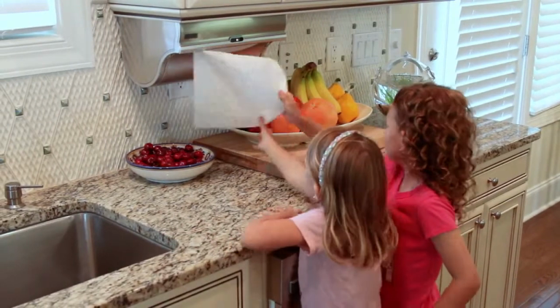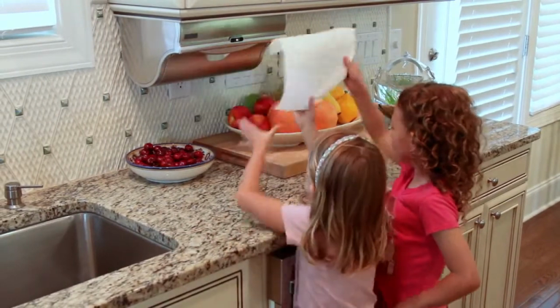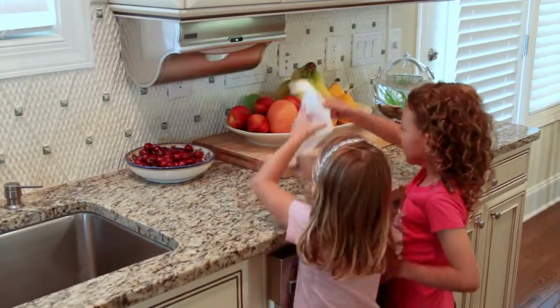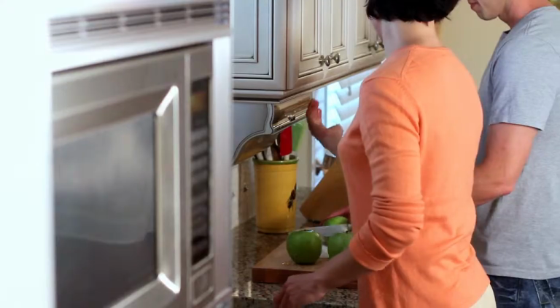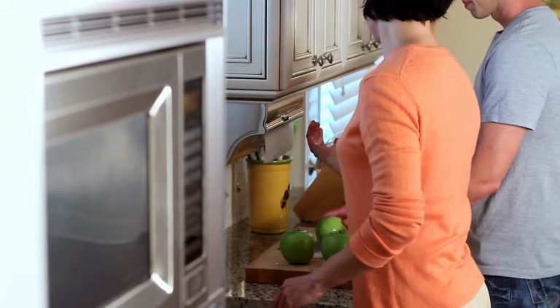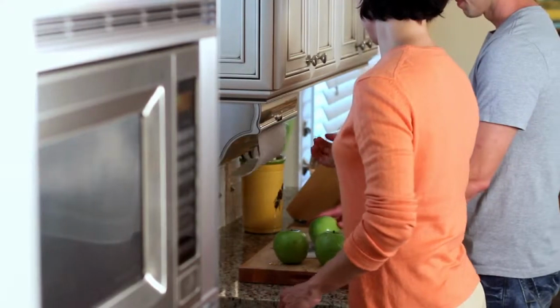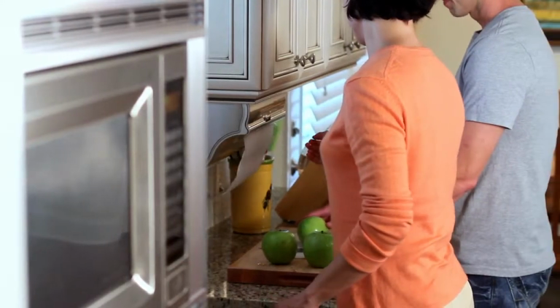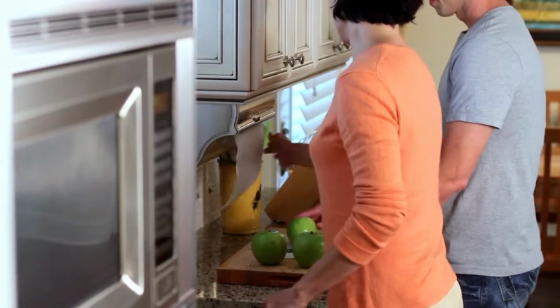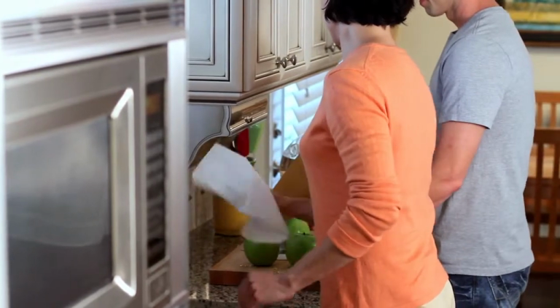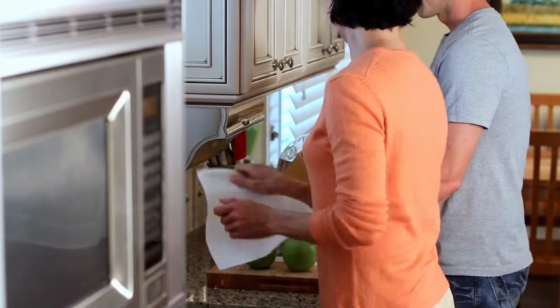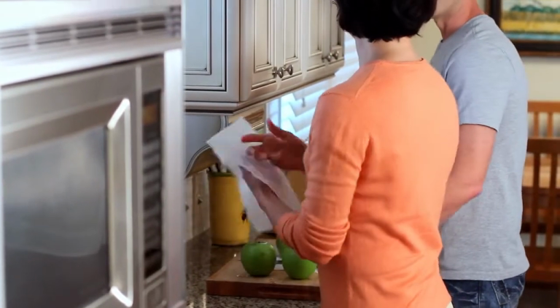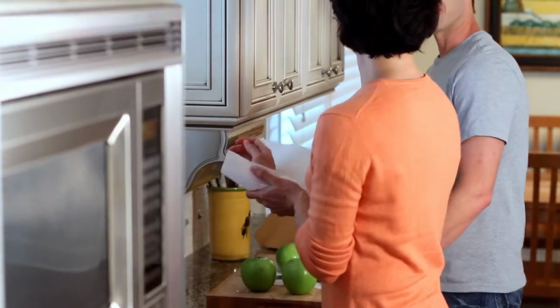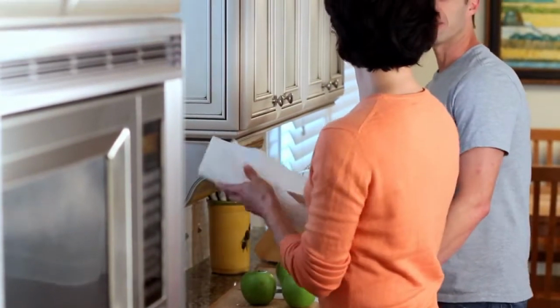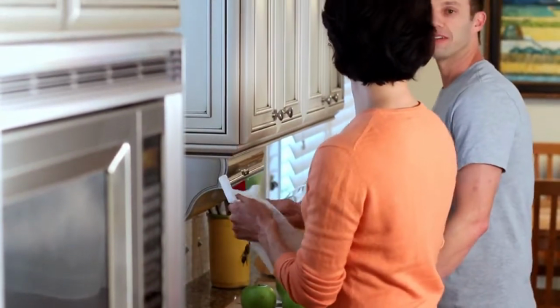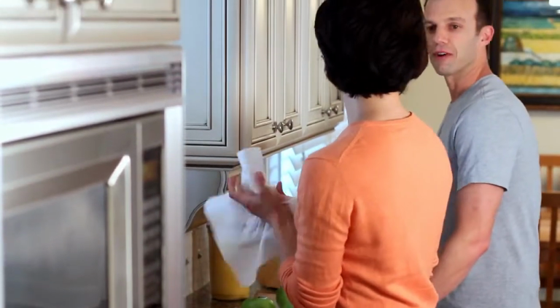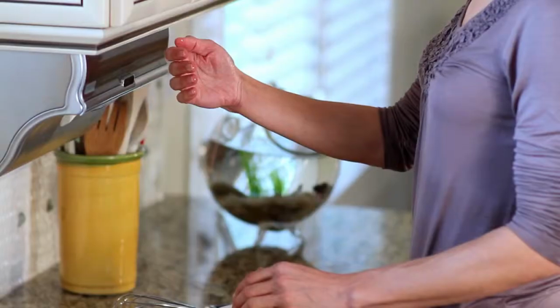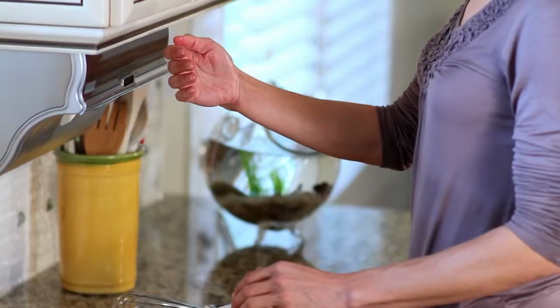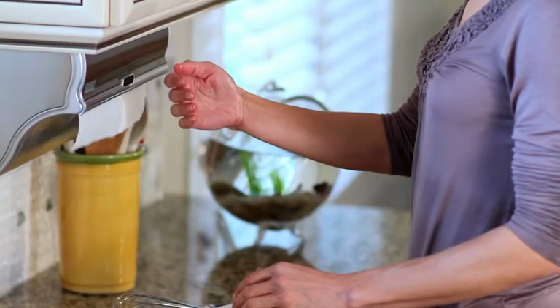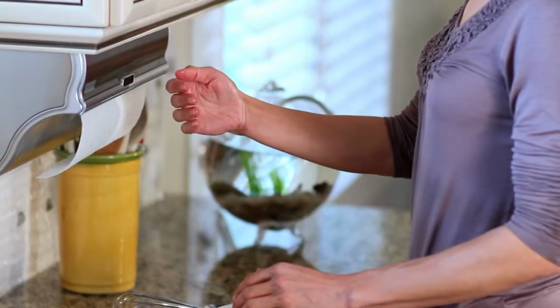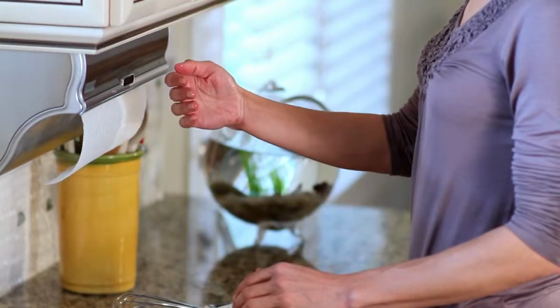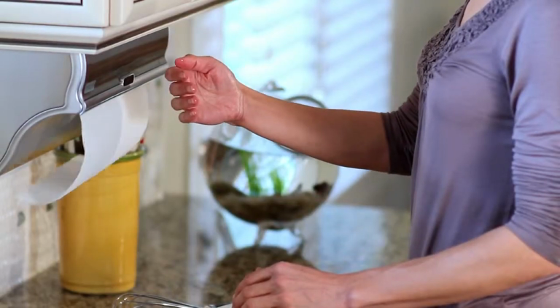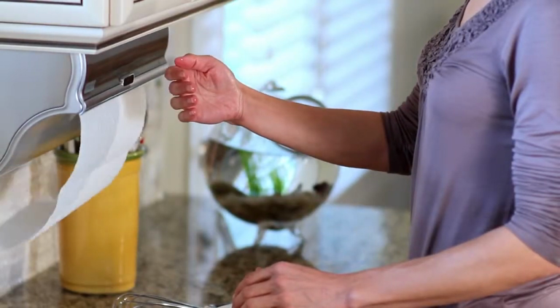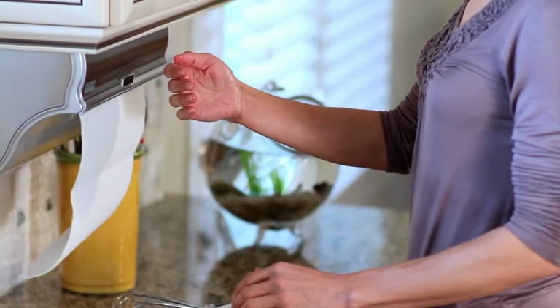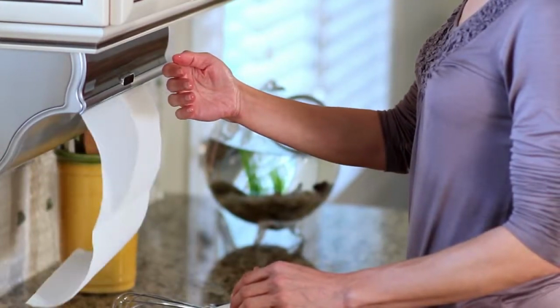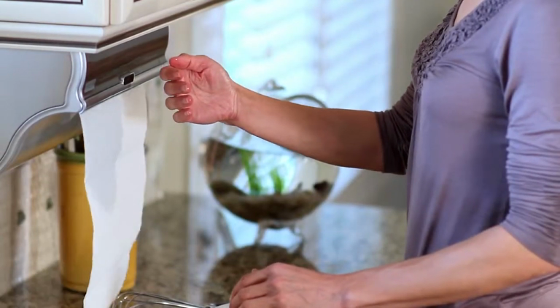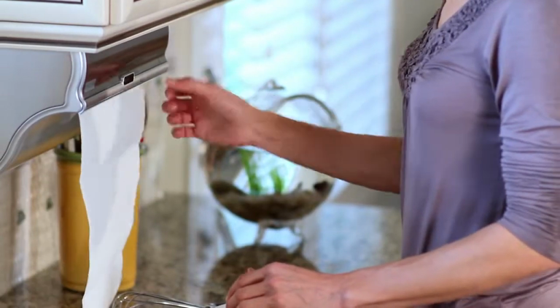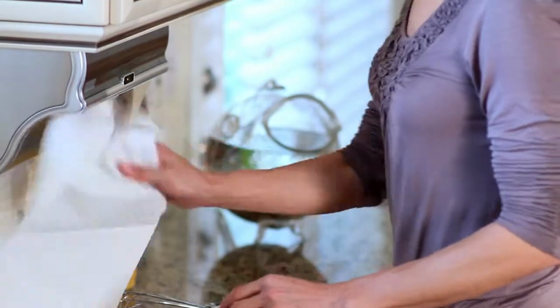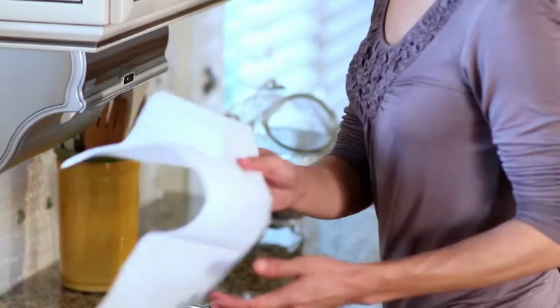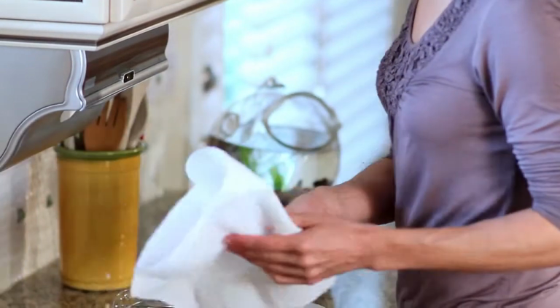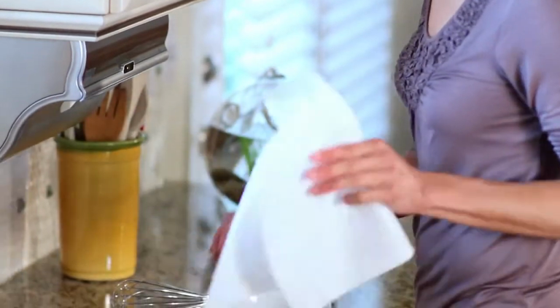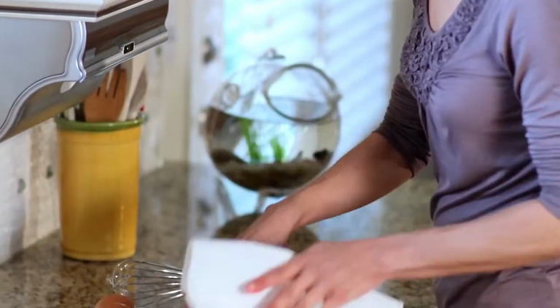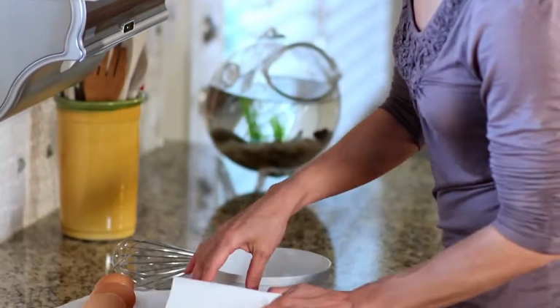With a slight wave of your hand, it dispenses one towel. Bigger jobs? Hold your hand in front of the sensor until it dispenses the amount you desire.